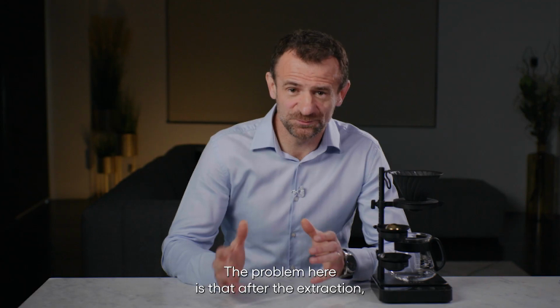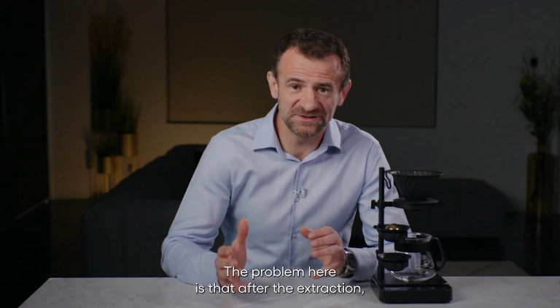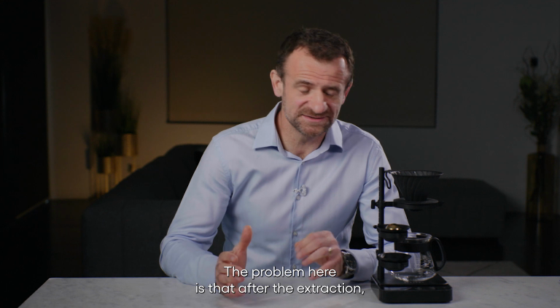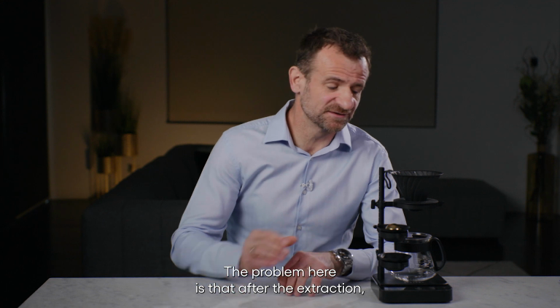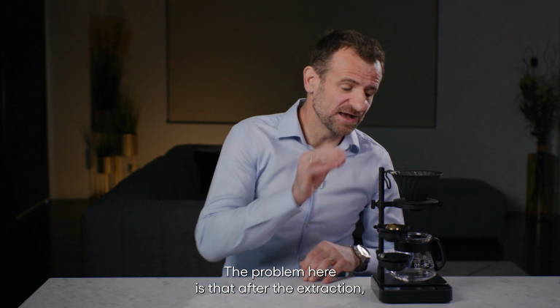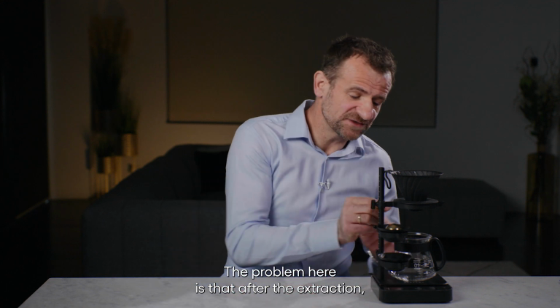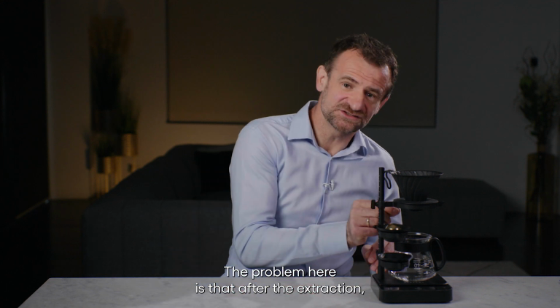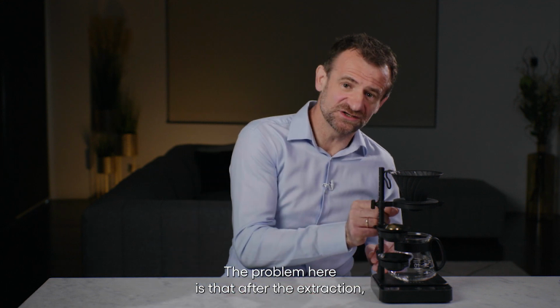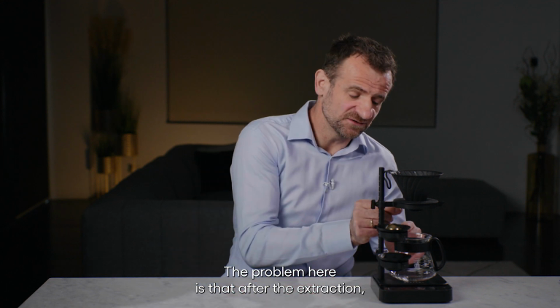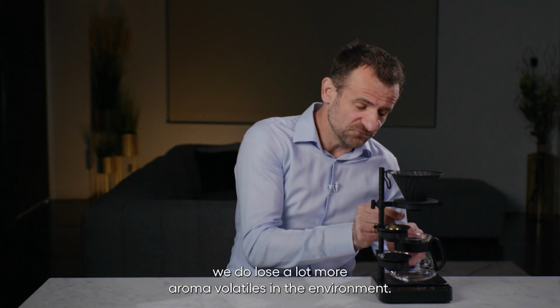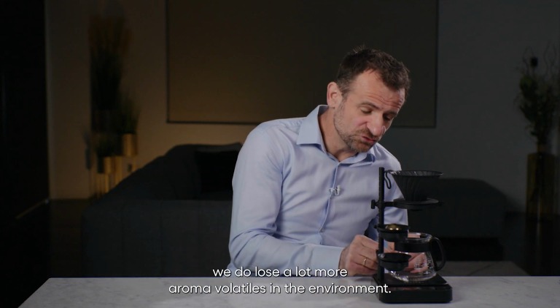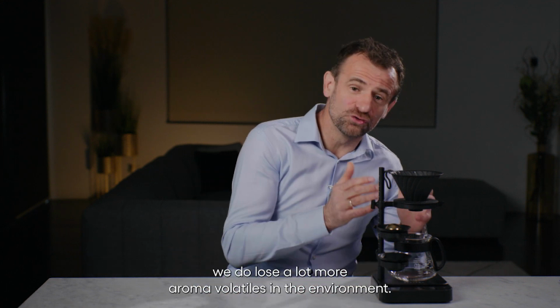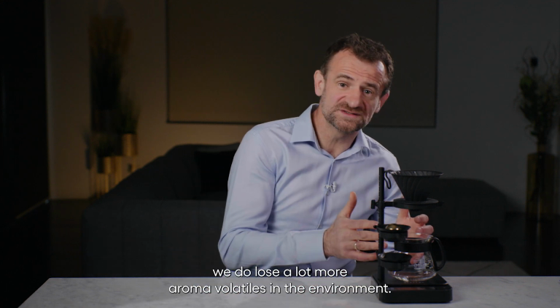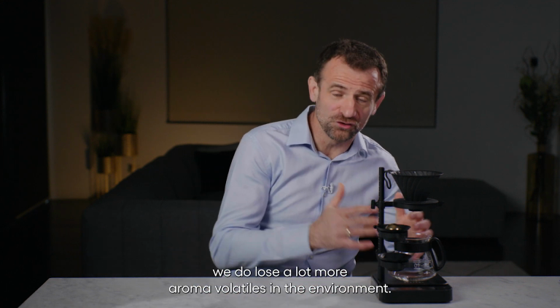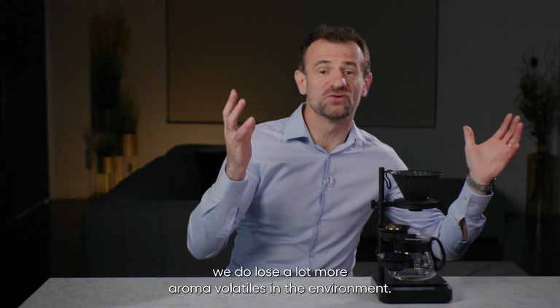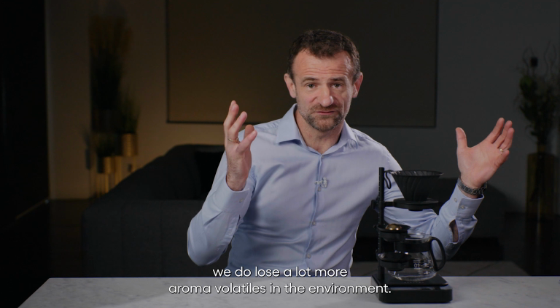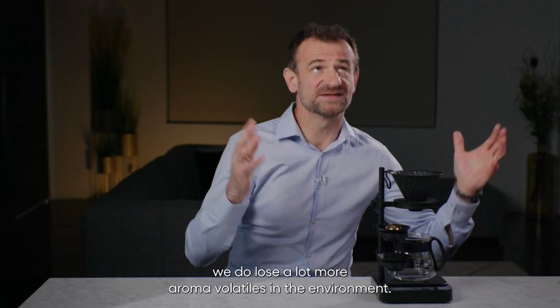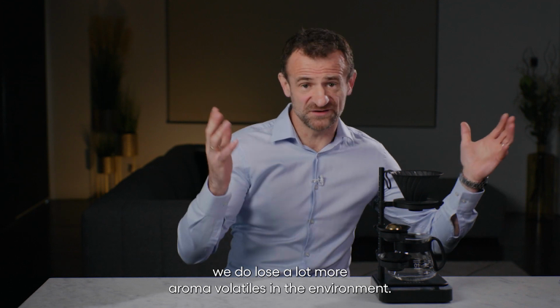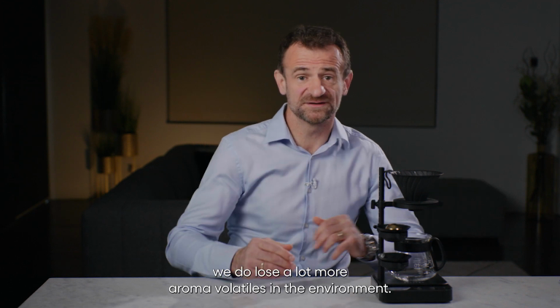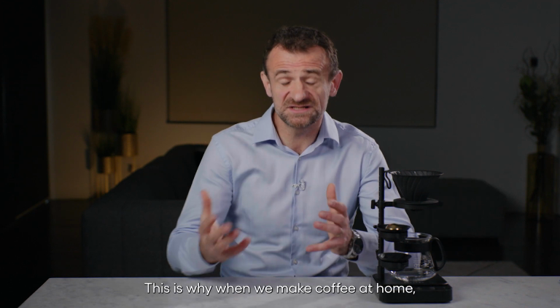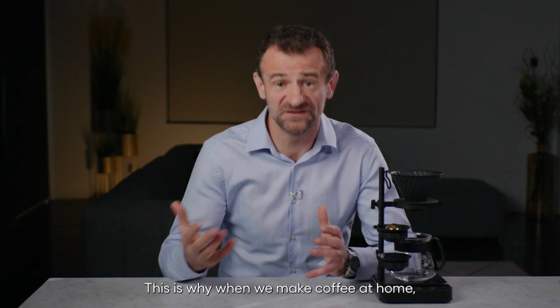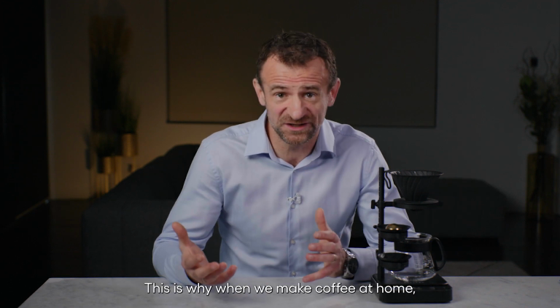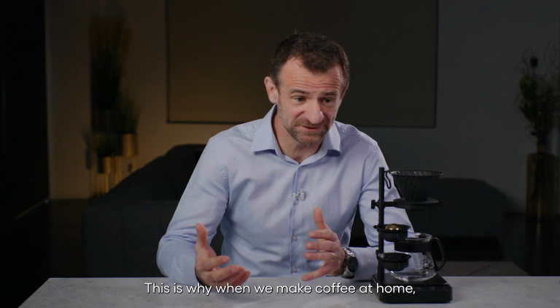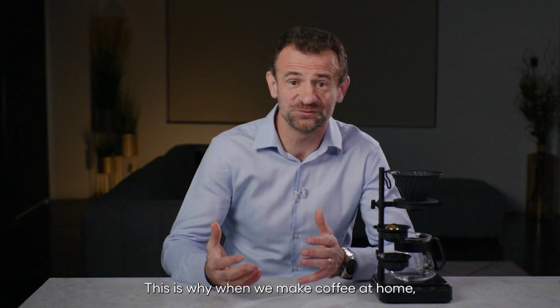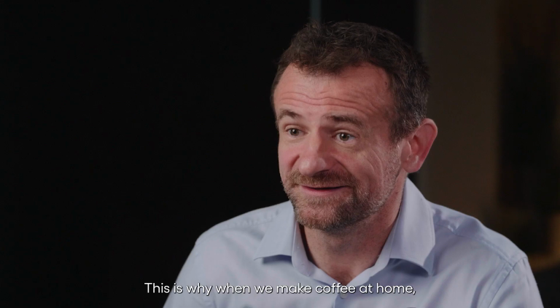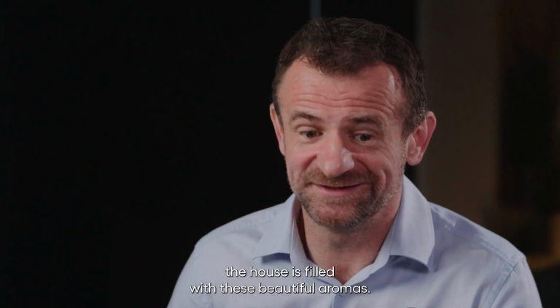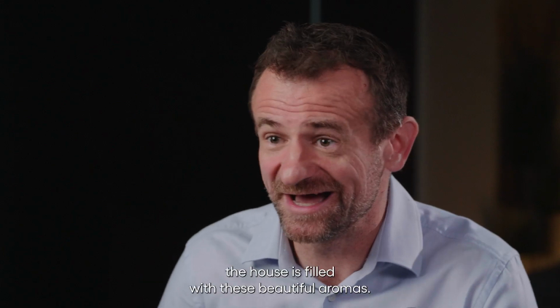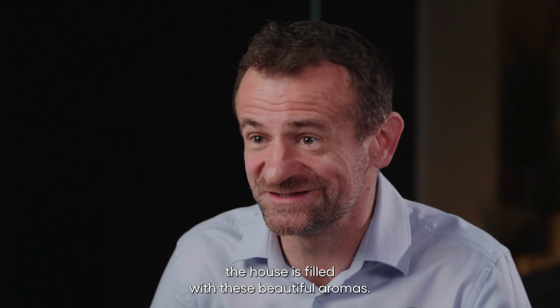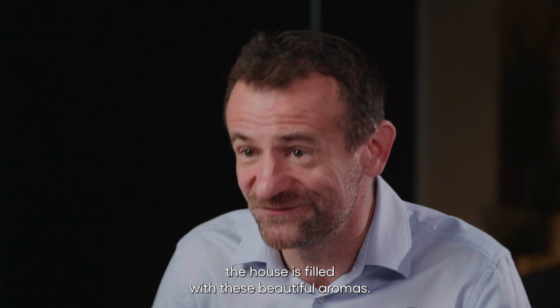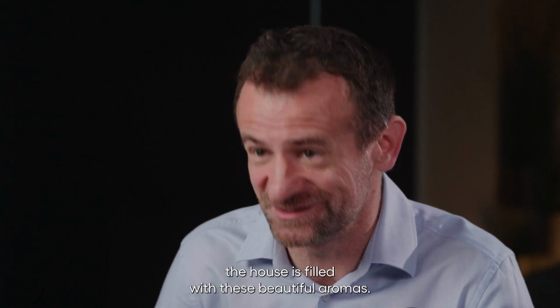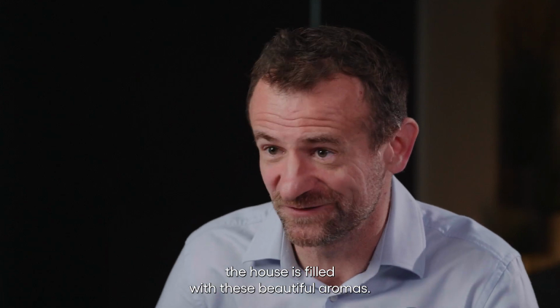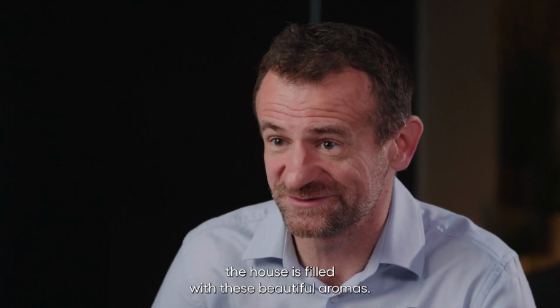The problem is that after the extraction we do lose a lot more aroma volatiles into the environment. This is why when we make coffee at home, the house is filled with these beautiful aromas.